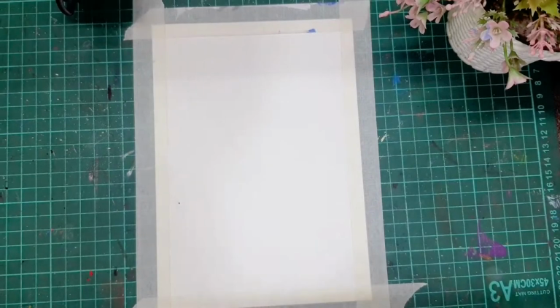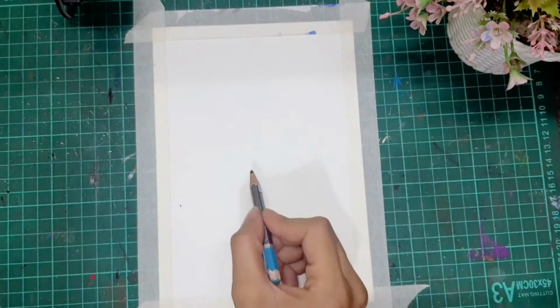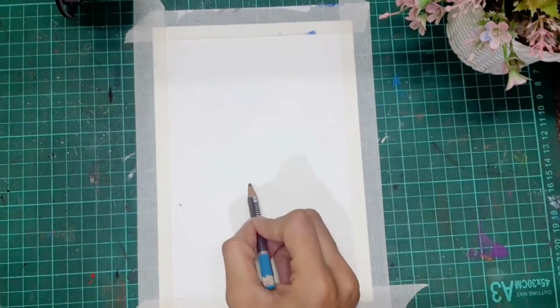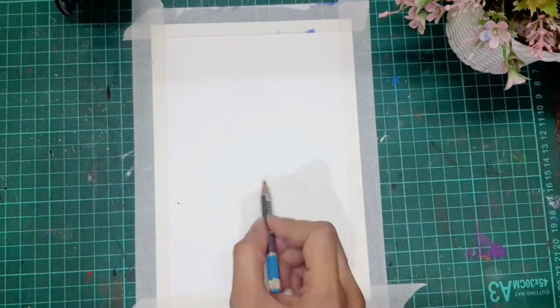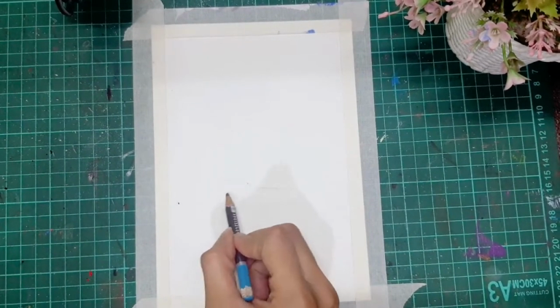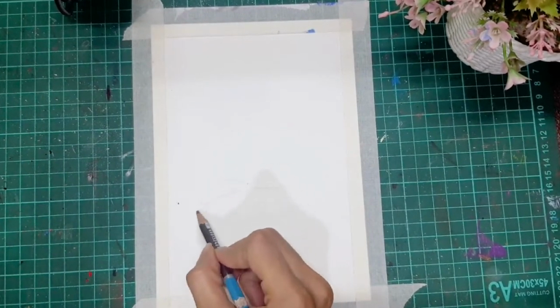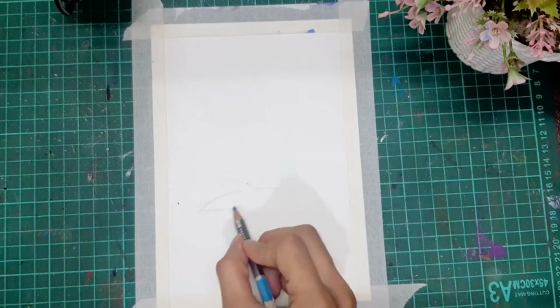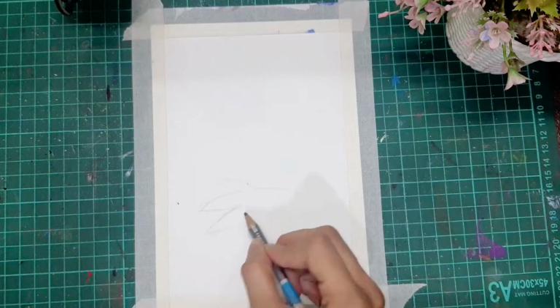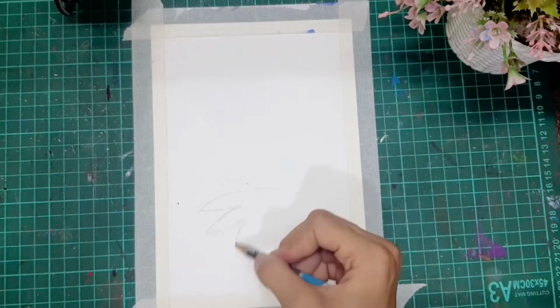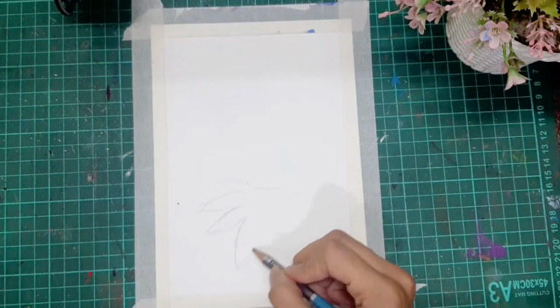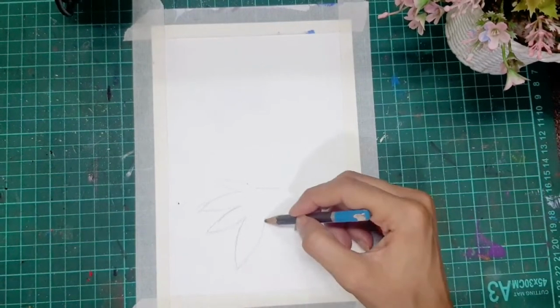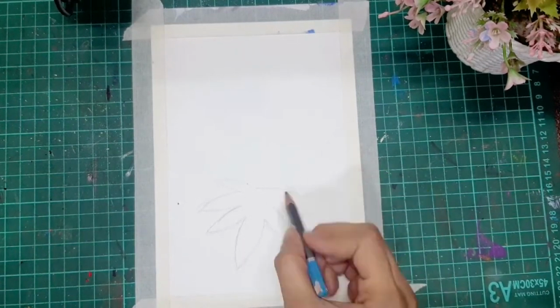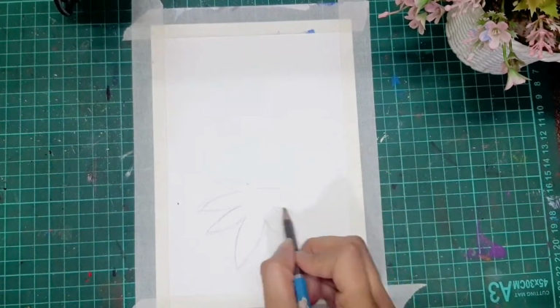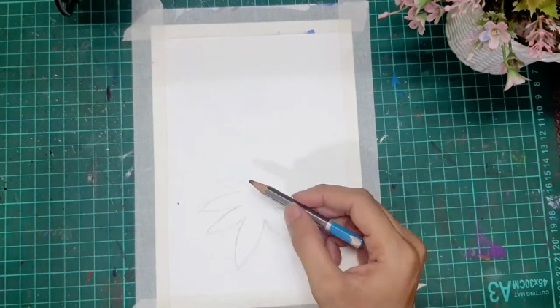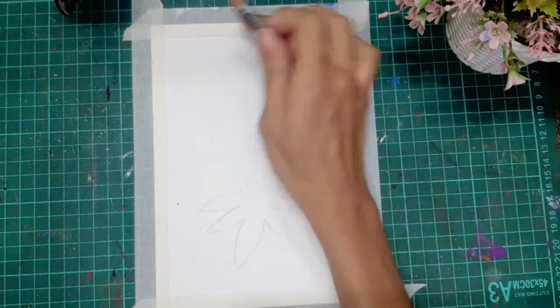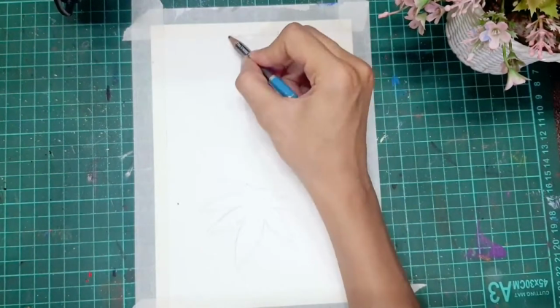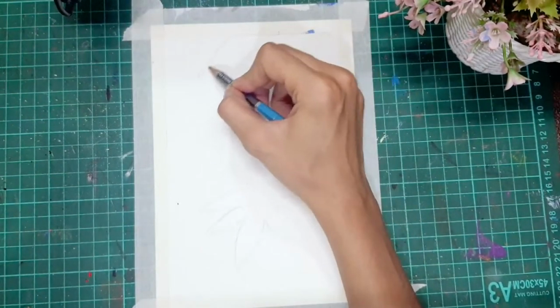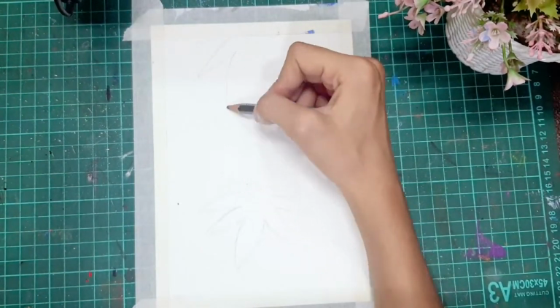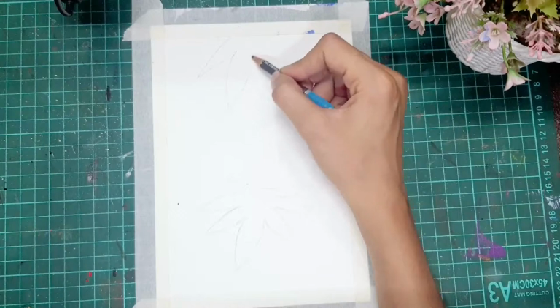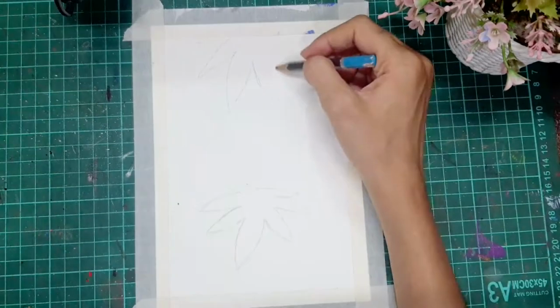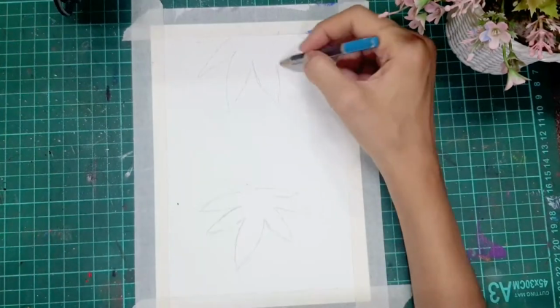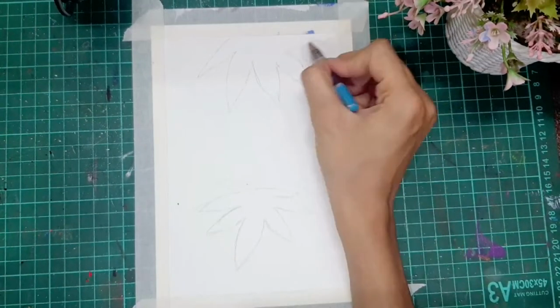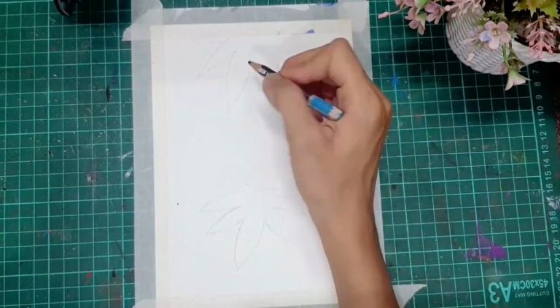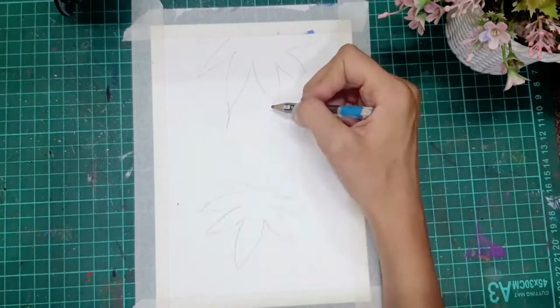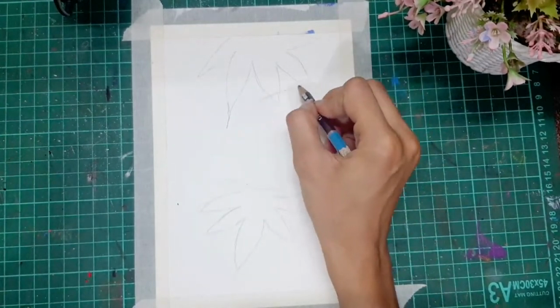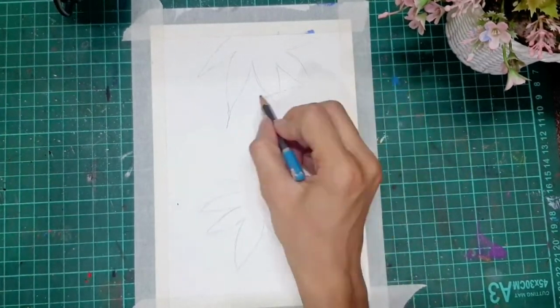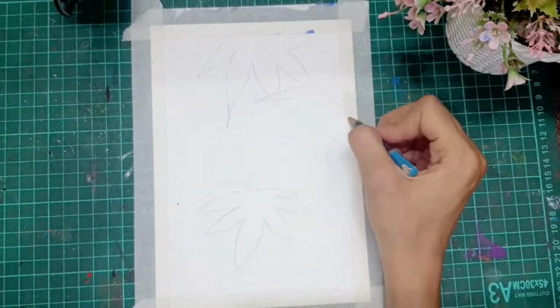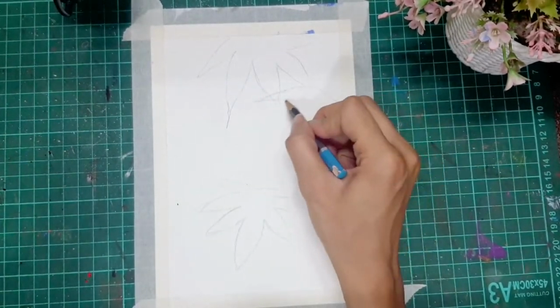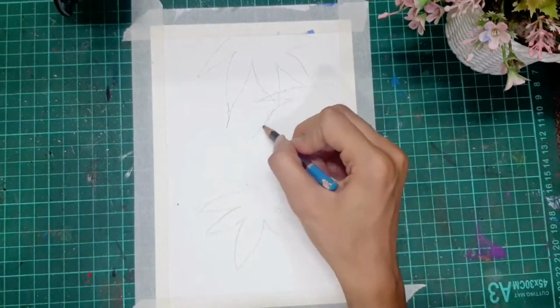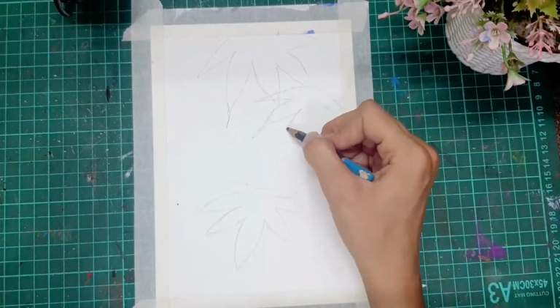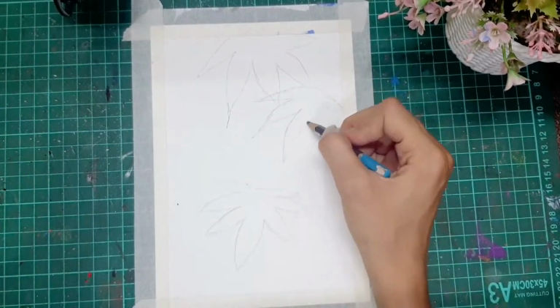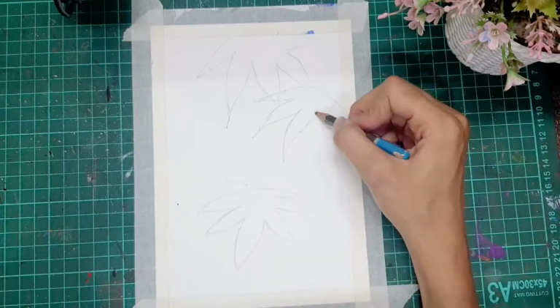About this negative watercolor painting technique: it is basically a technique in which you give a base coat to the entire drawing and then you paint the background of the drawing, rather than painting the shapes in the drawing.